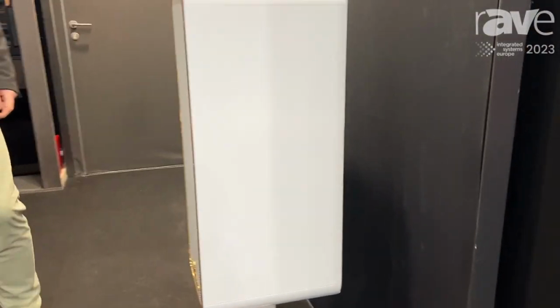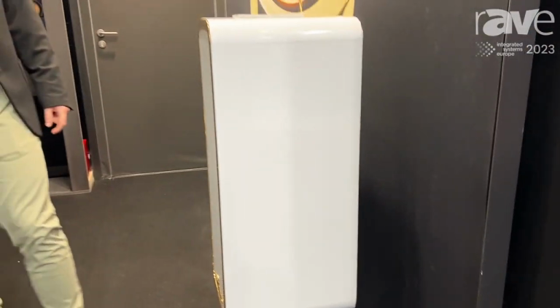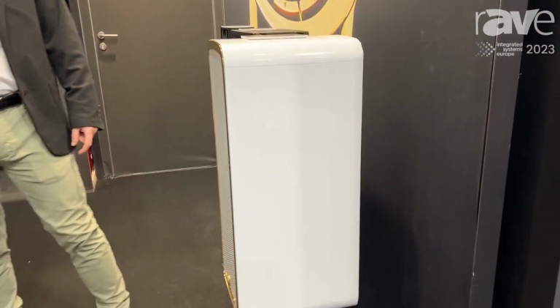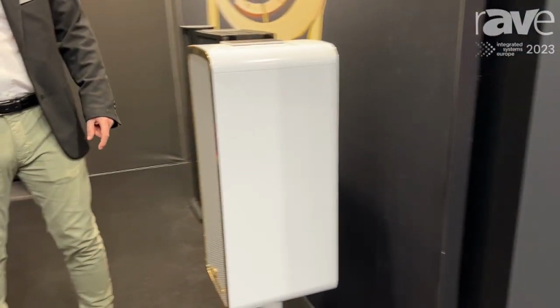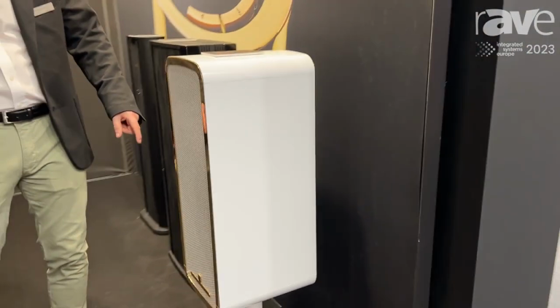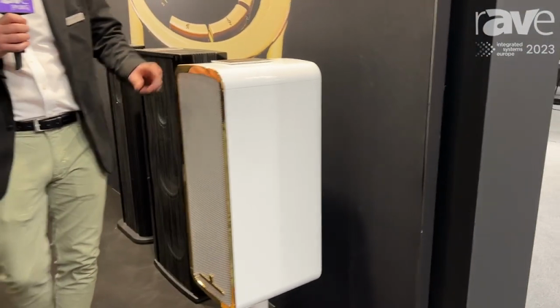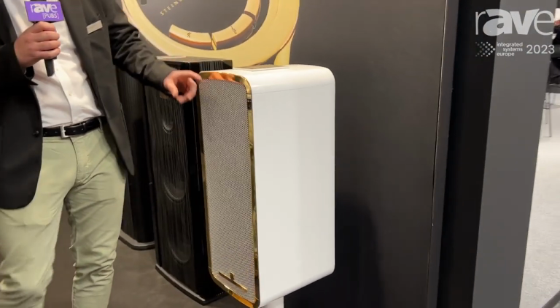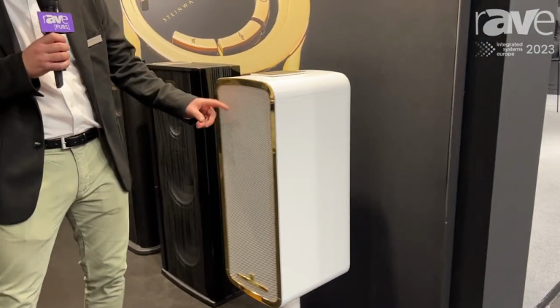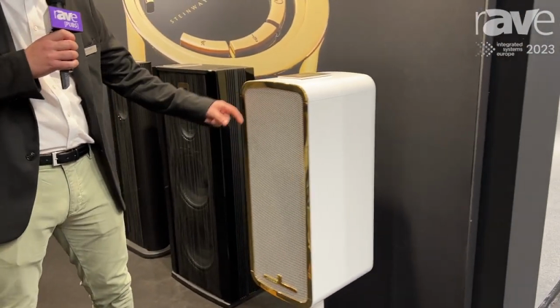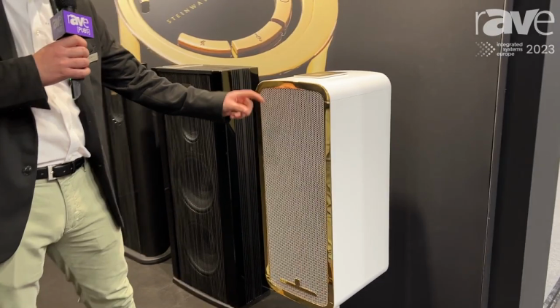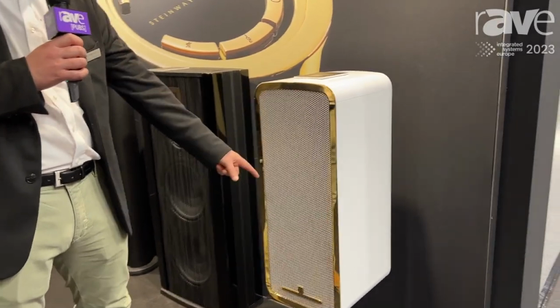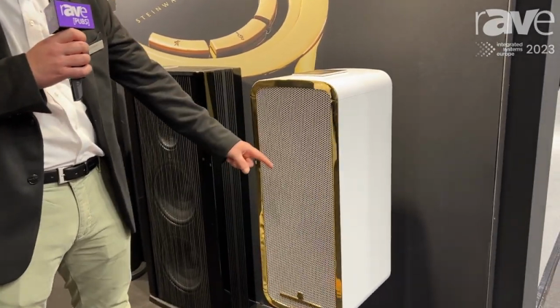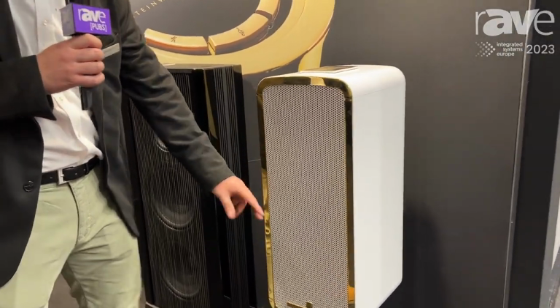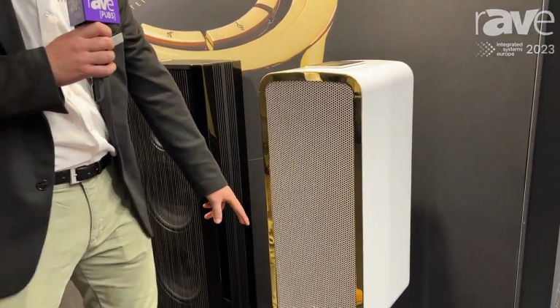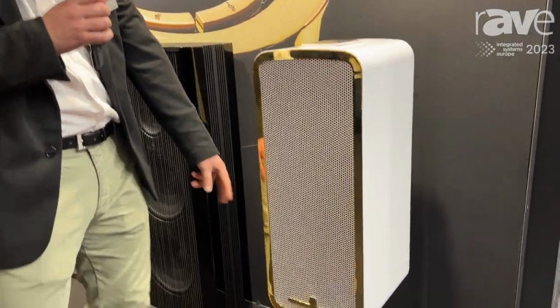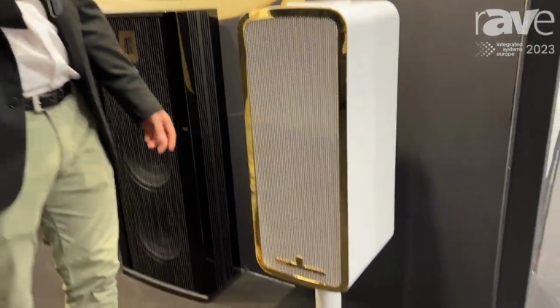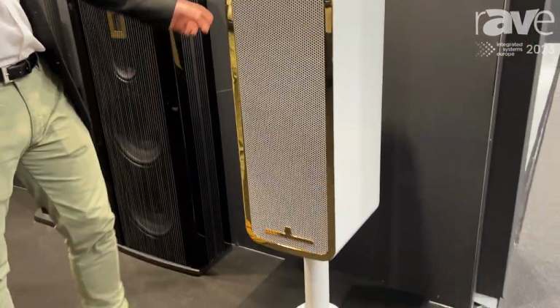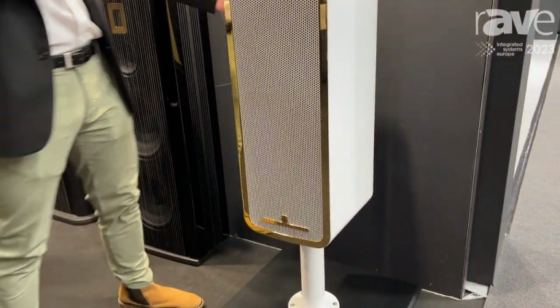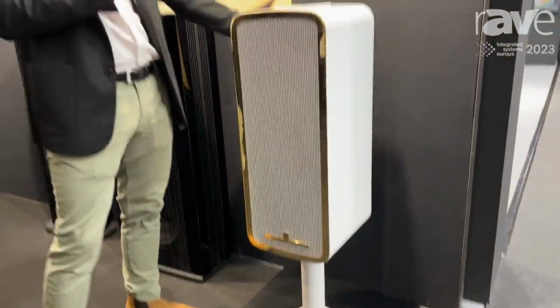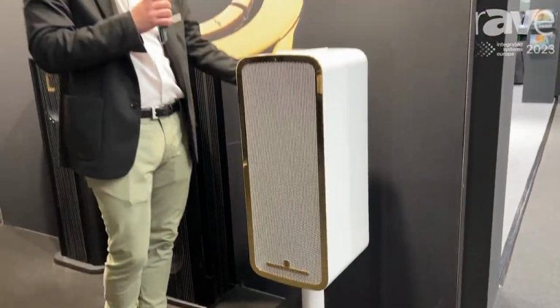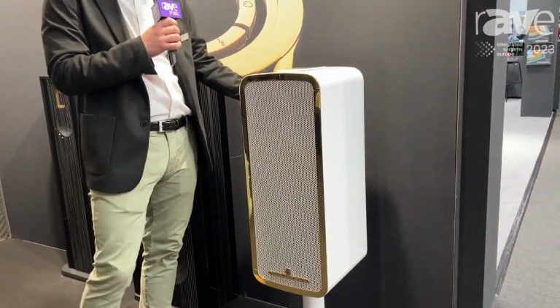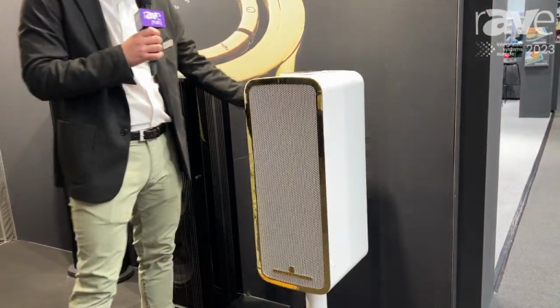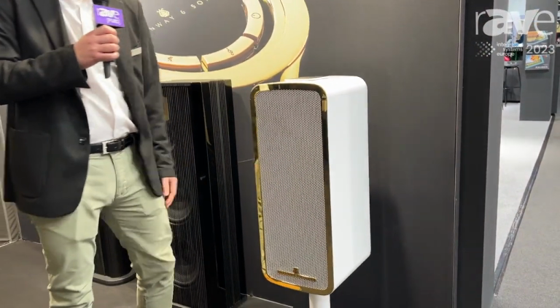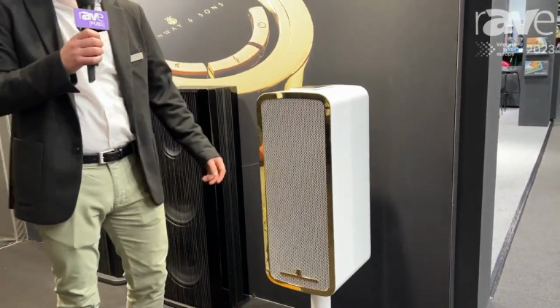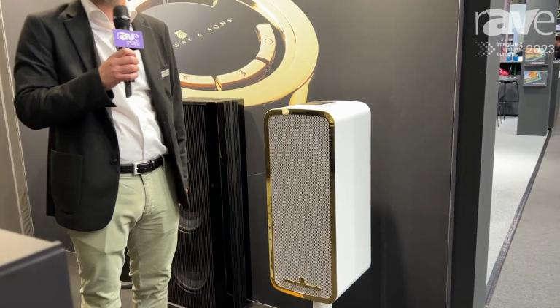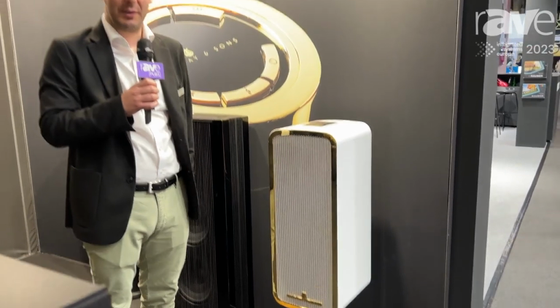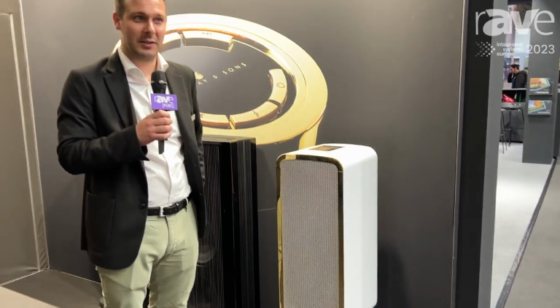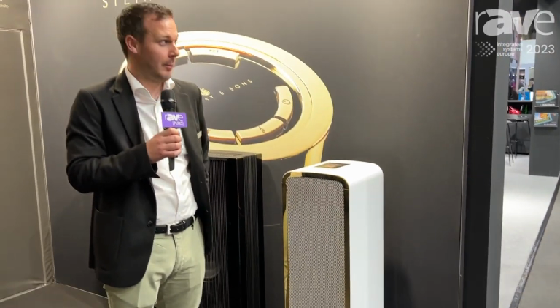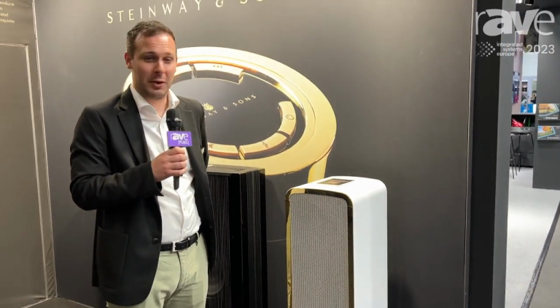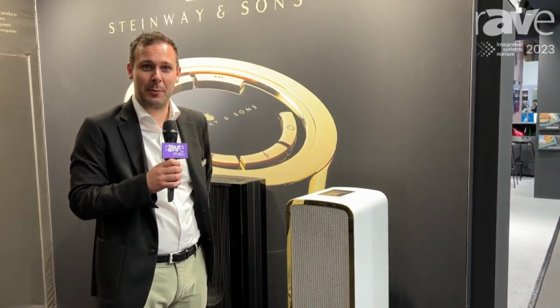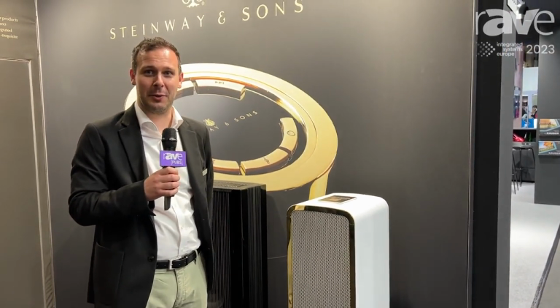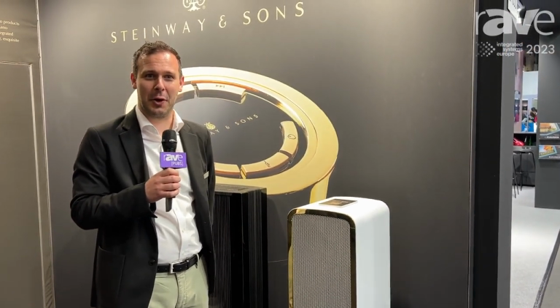It has an AMT tweeter, a mid-range, a 10 inch bass unit on the front, and dual 12 inch drivers on the back. If you want to know more, please visit www.steinwaylindorf.com.